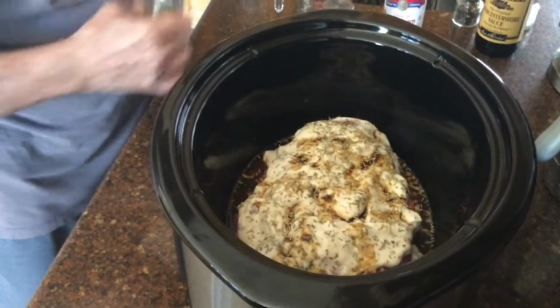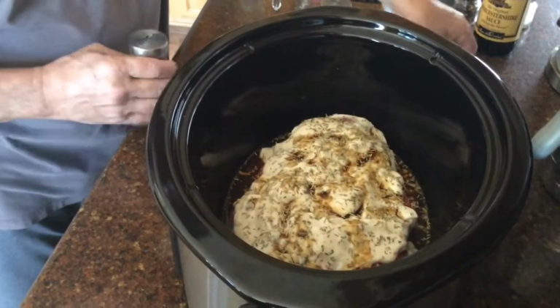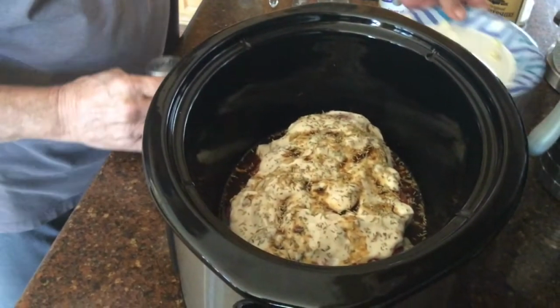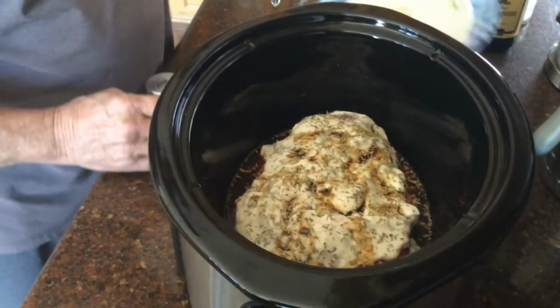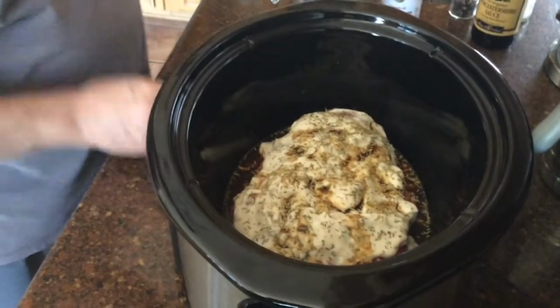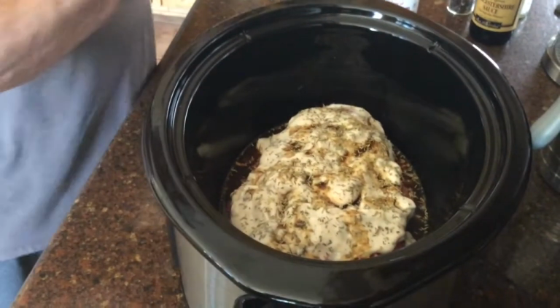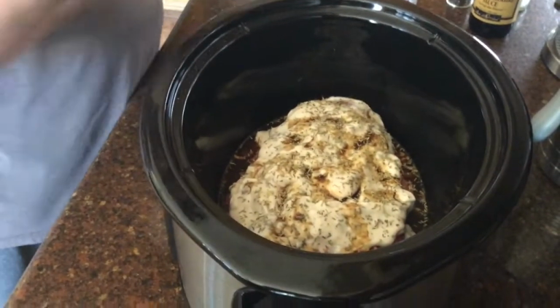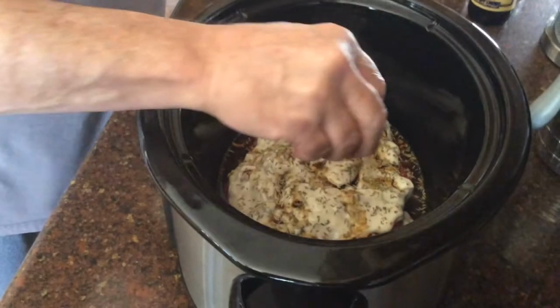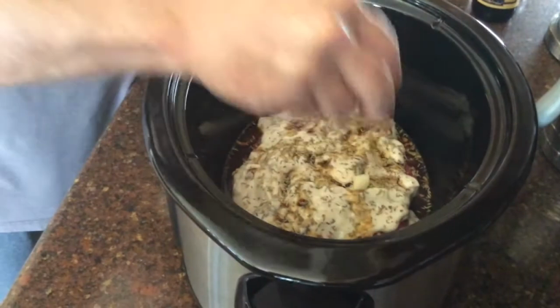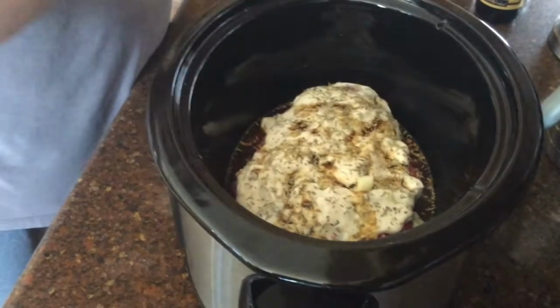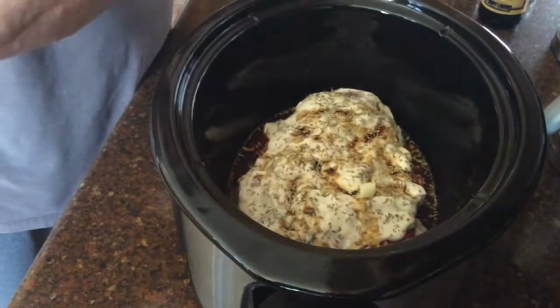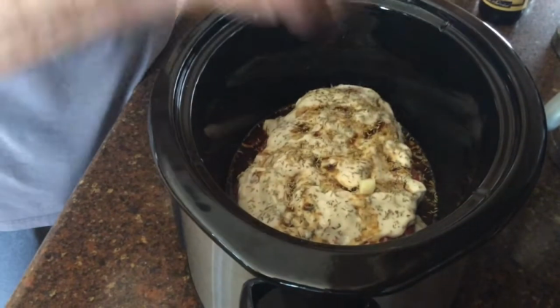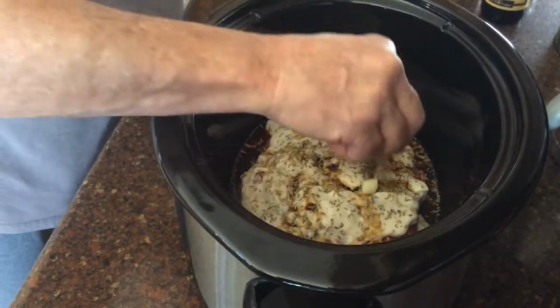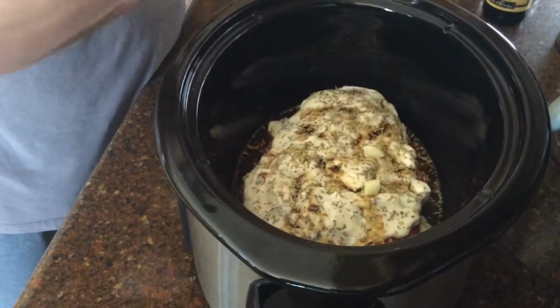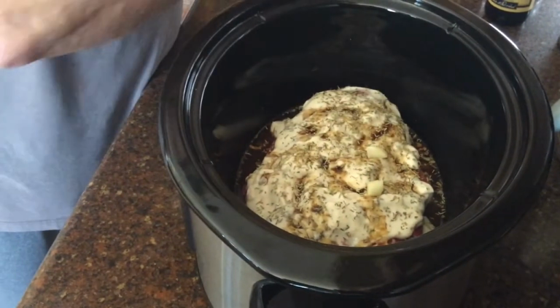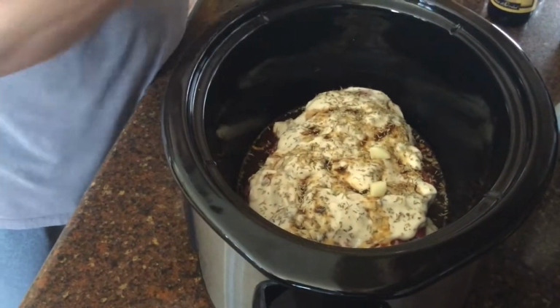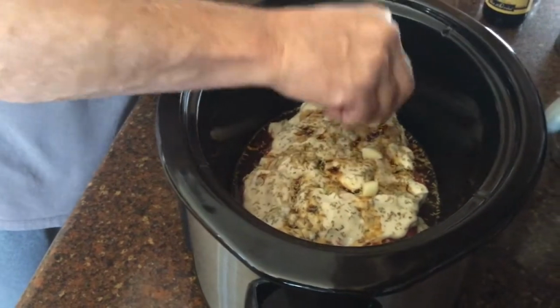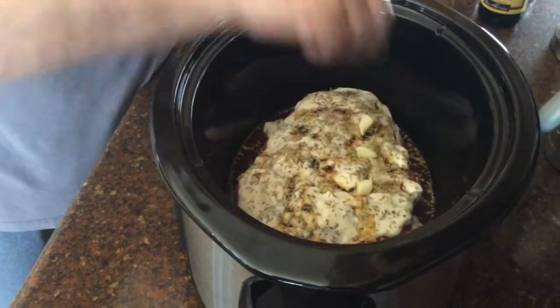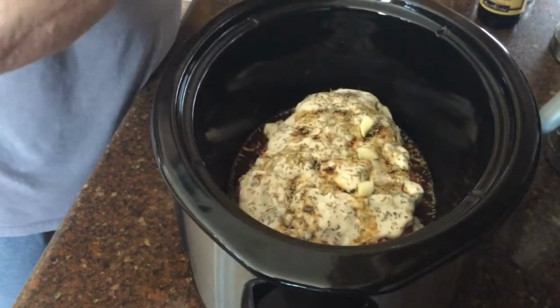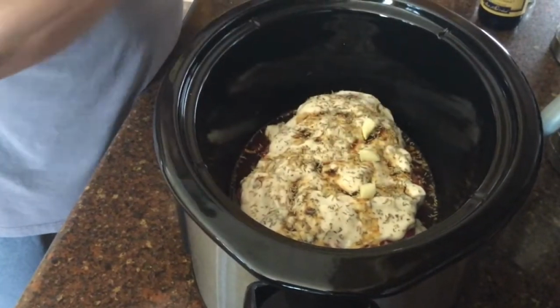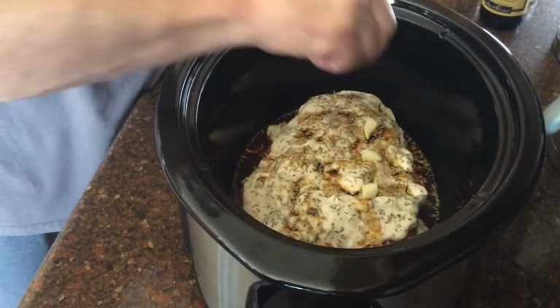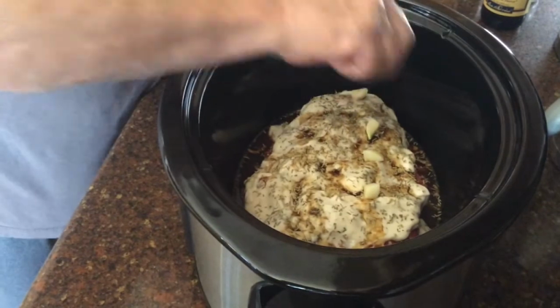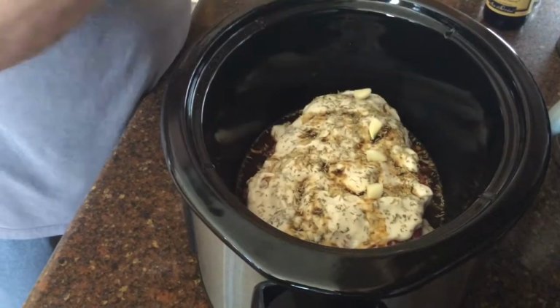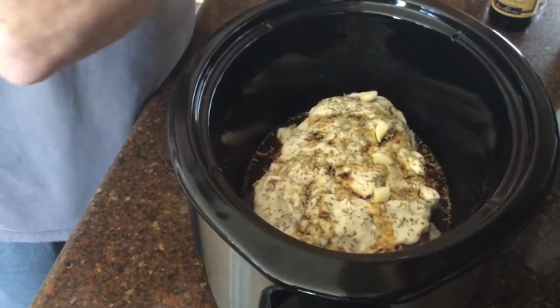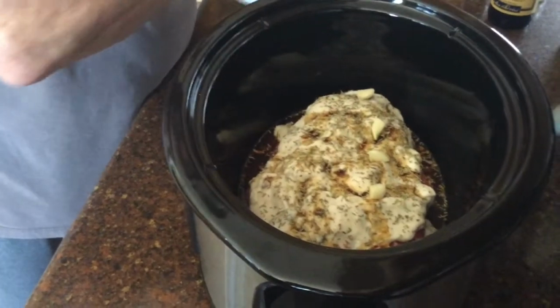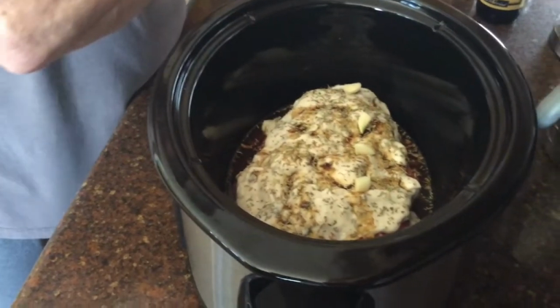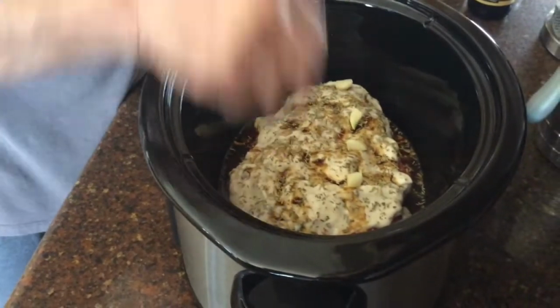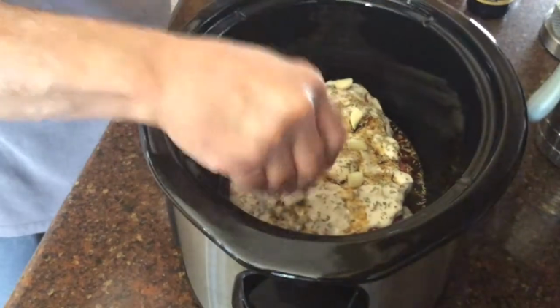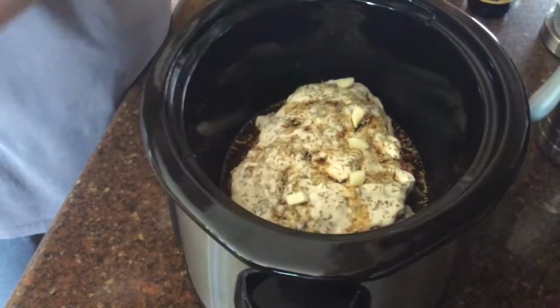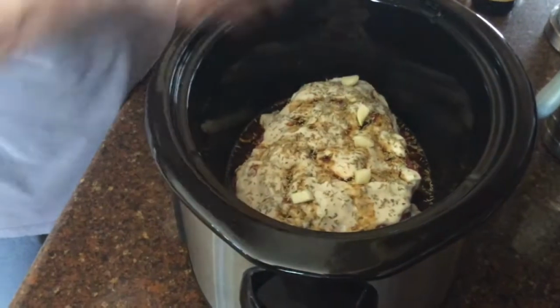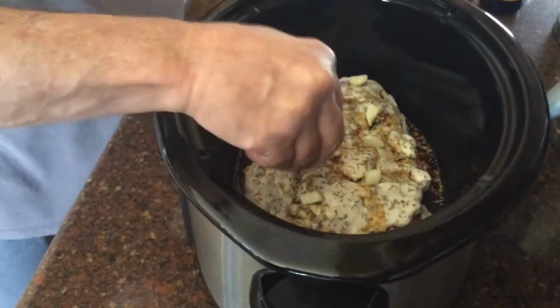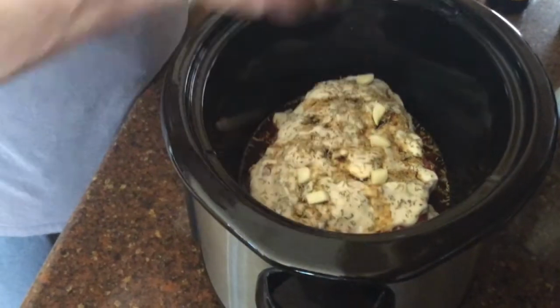And then last, we're just going to put some garlic slices right over the top. Going one by one — going to take some time, but you can probably just dump those right in there.